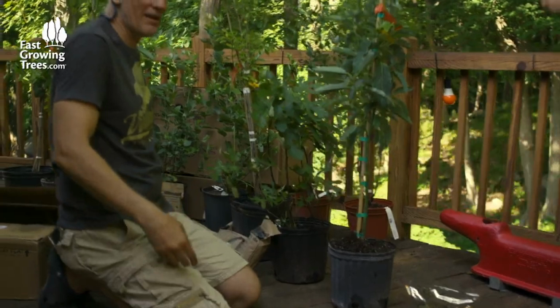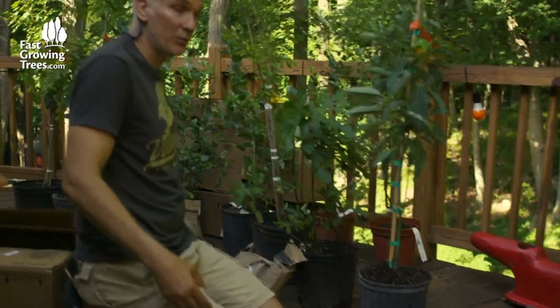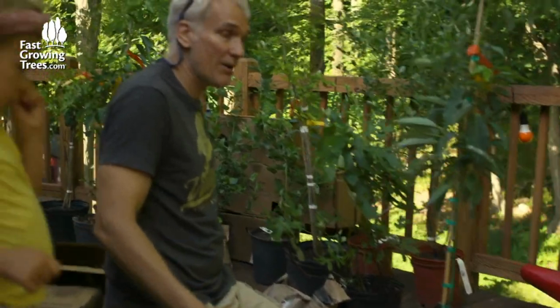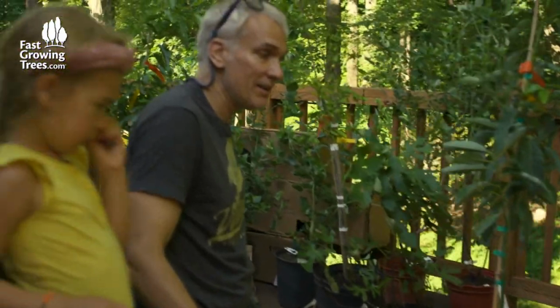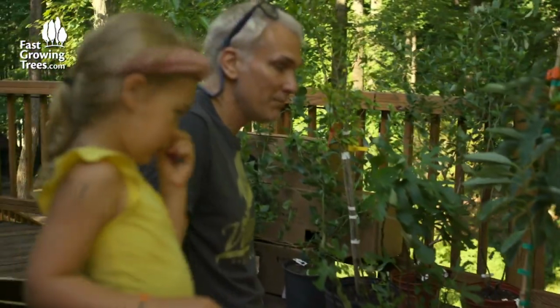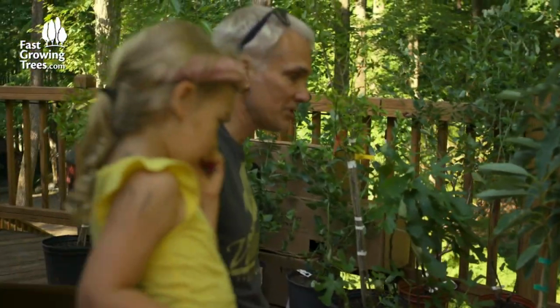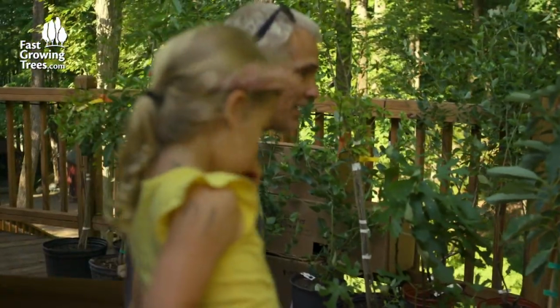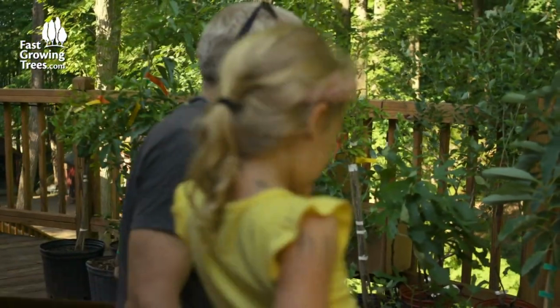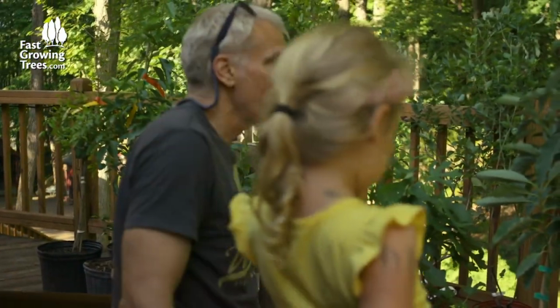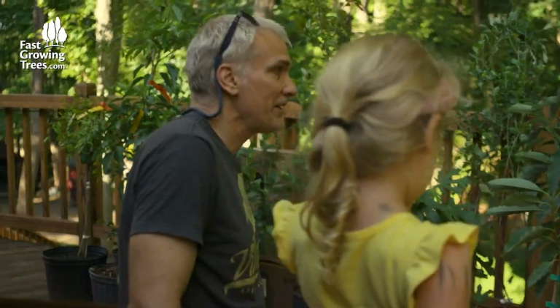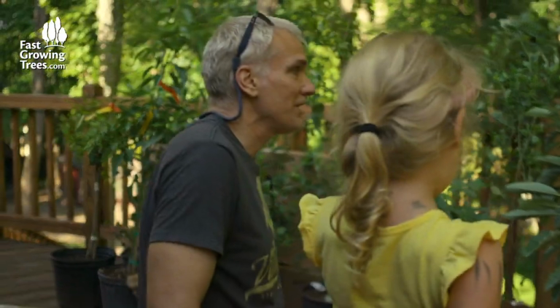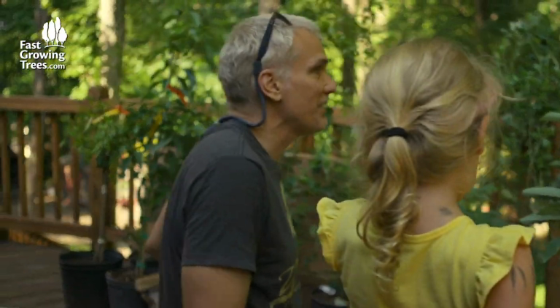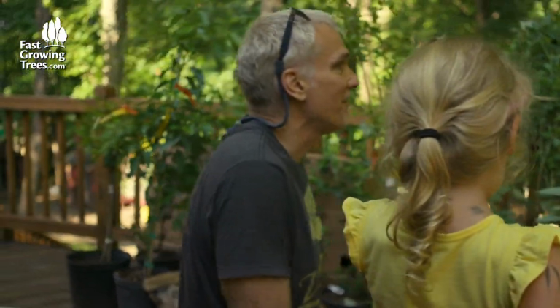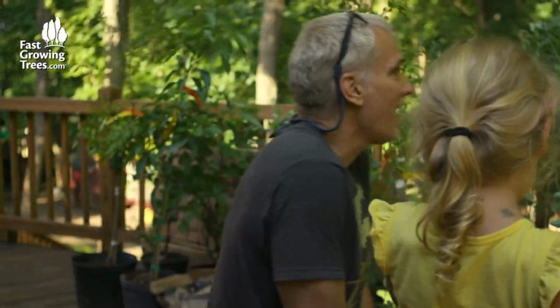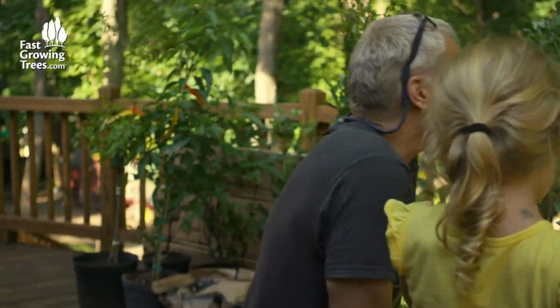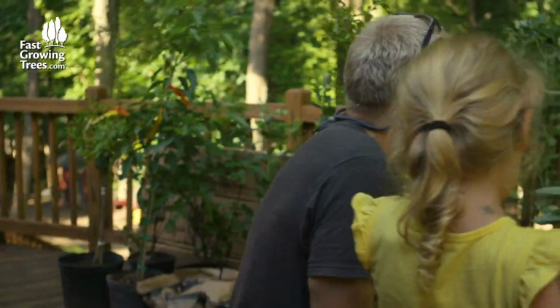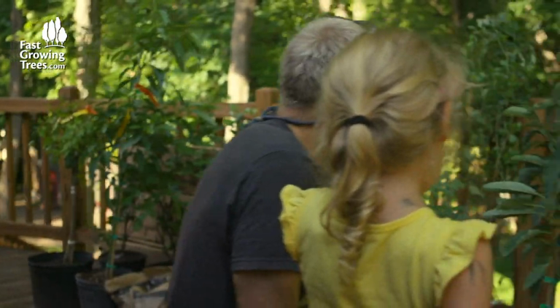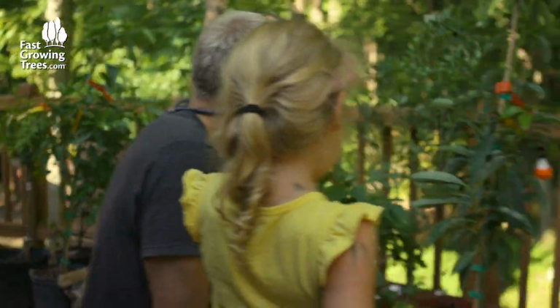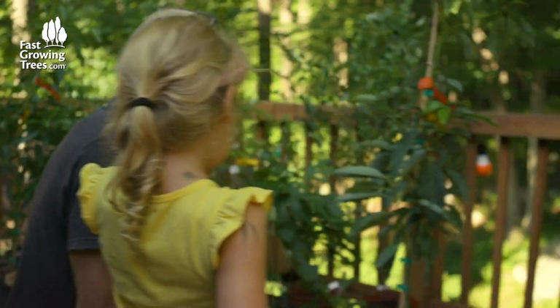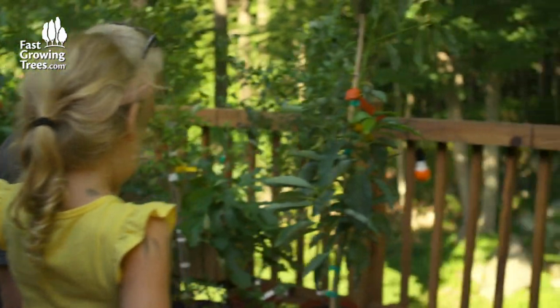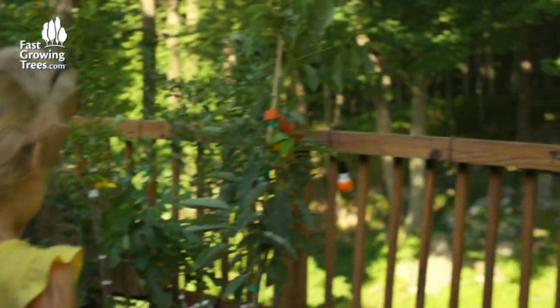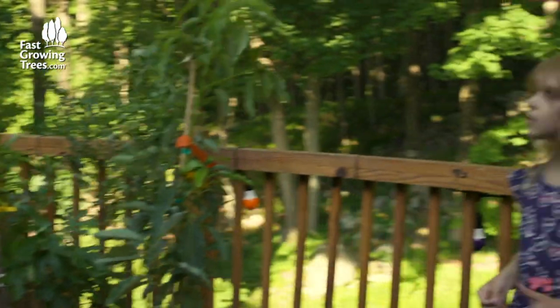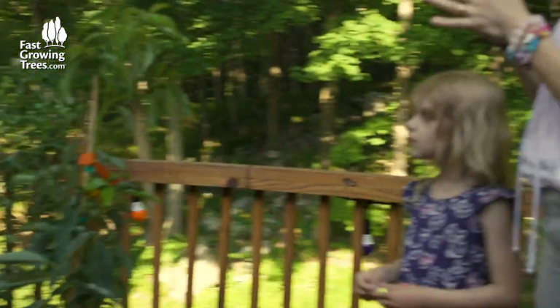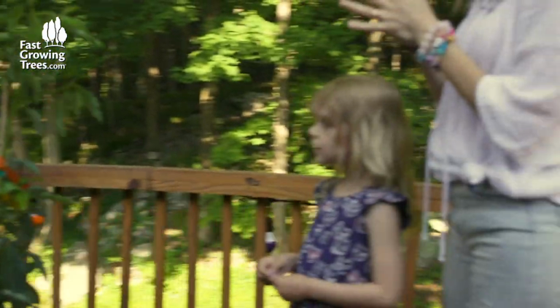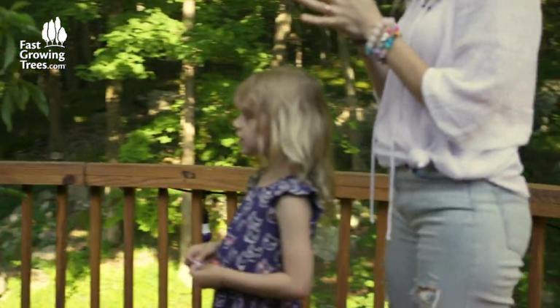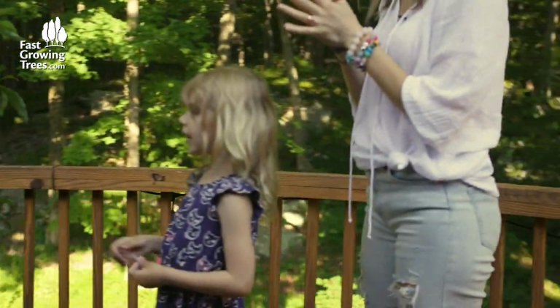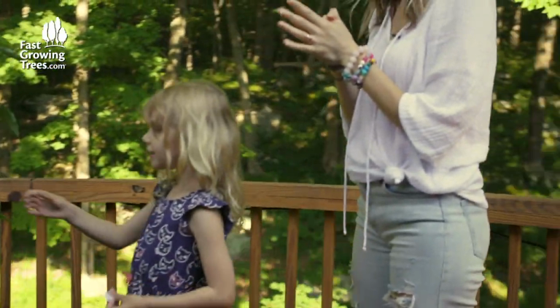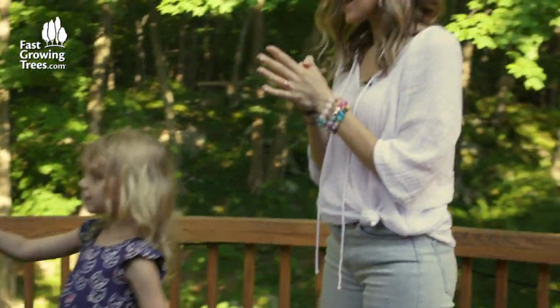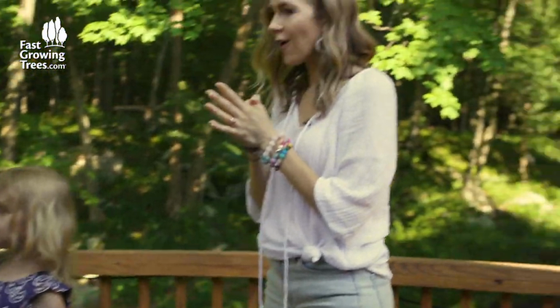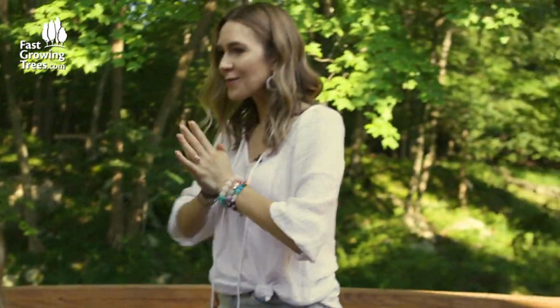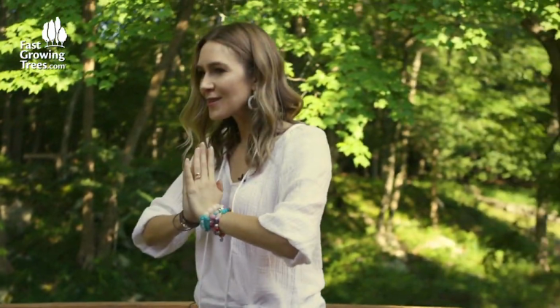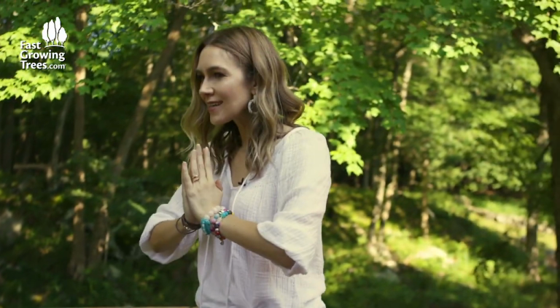So we have blueberry bushes, we have fig trees, we have avocado trees, and we have pomegranate trees. All the fruit trees!